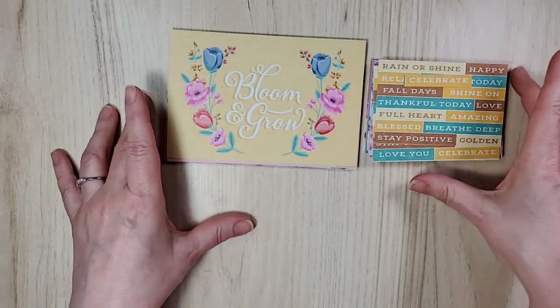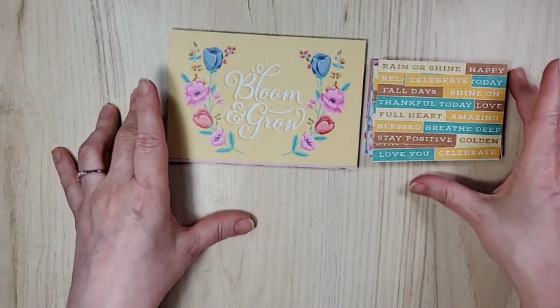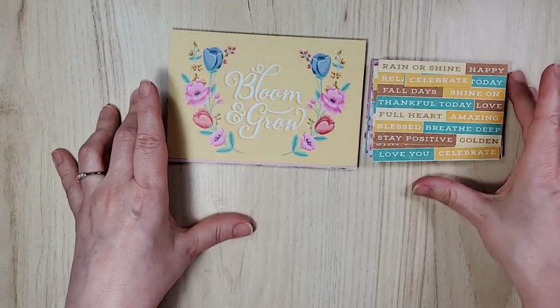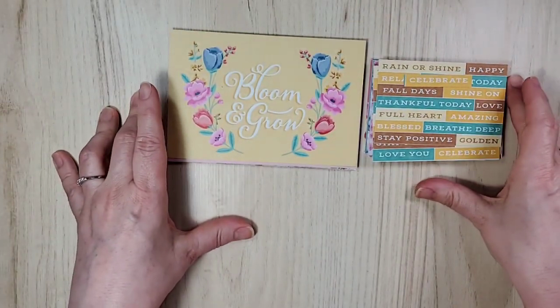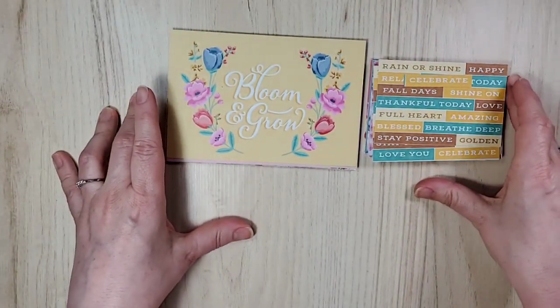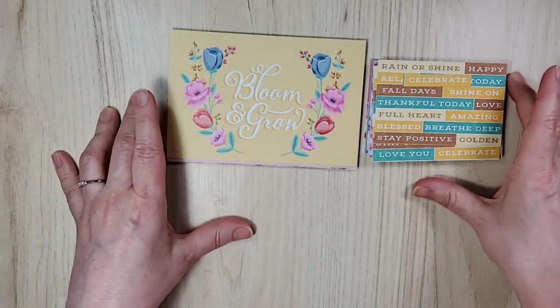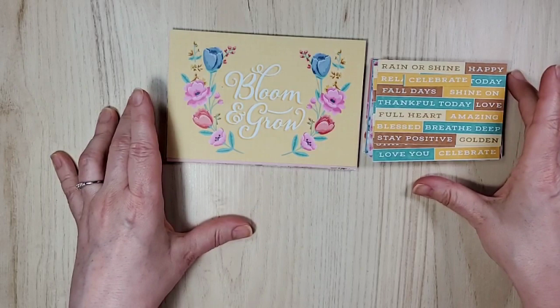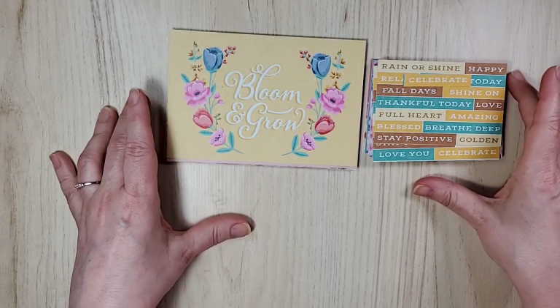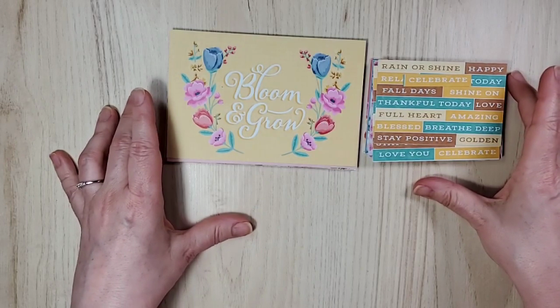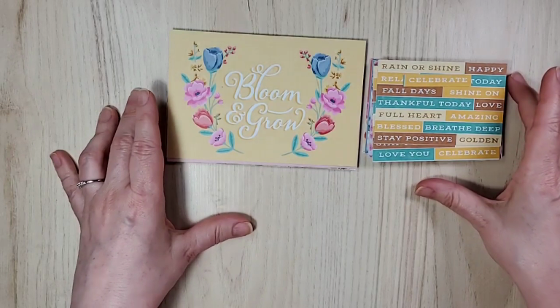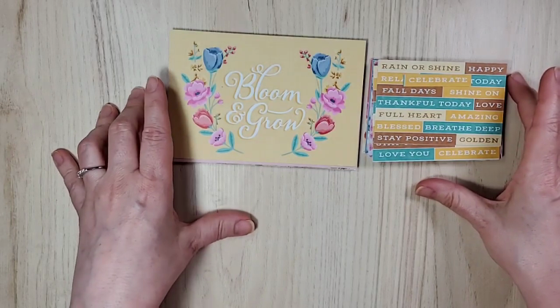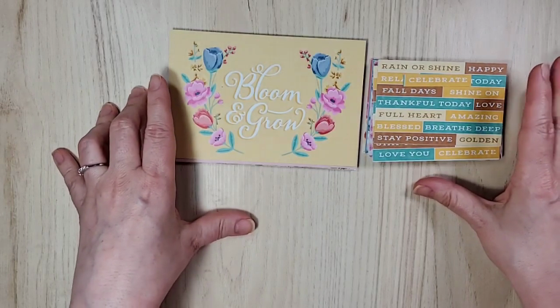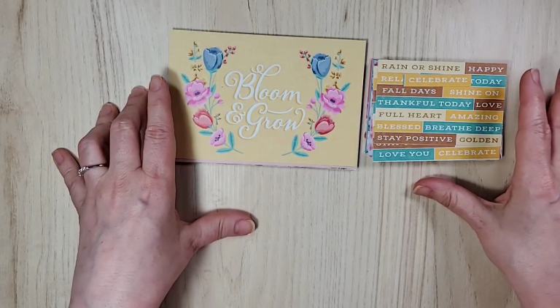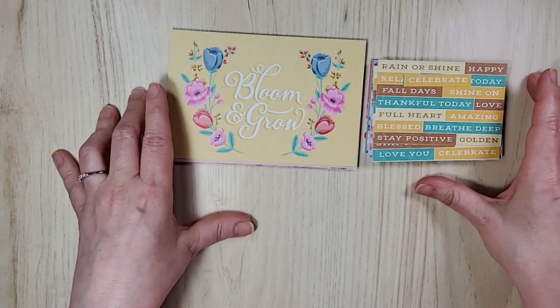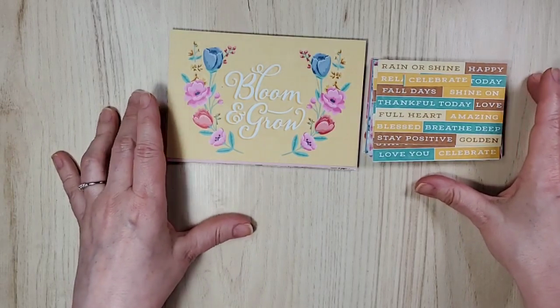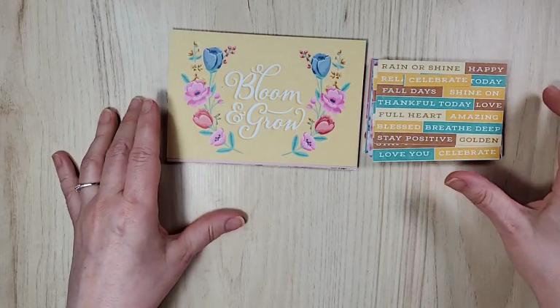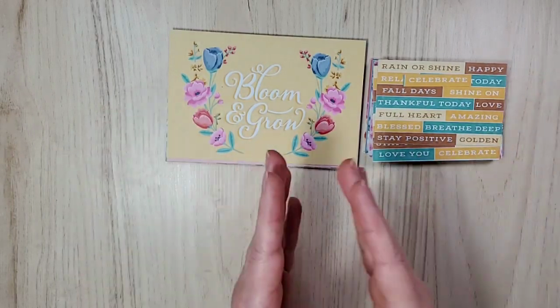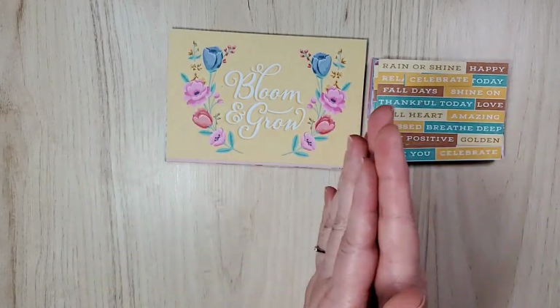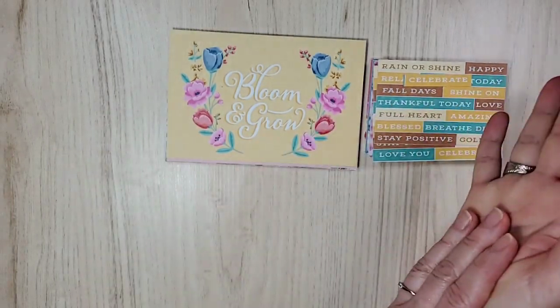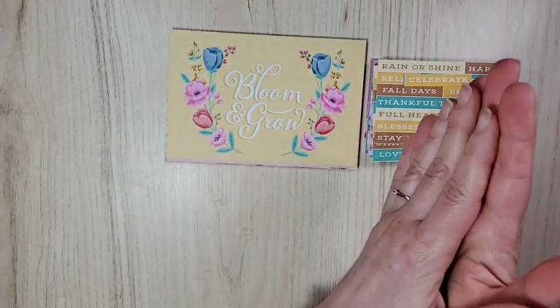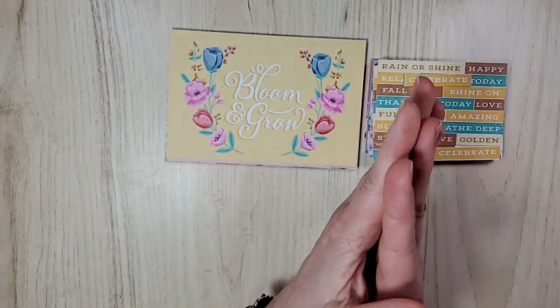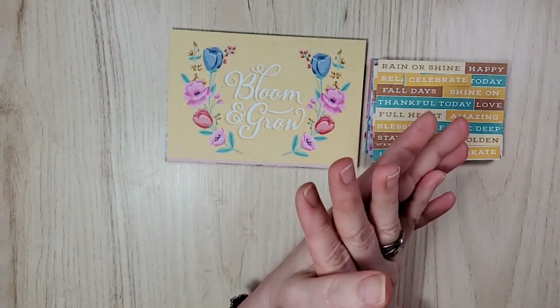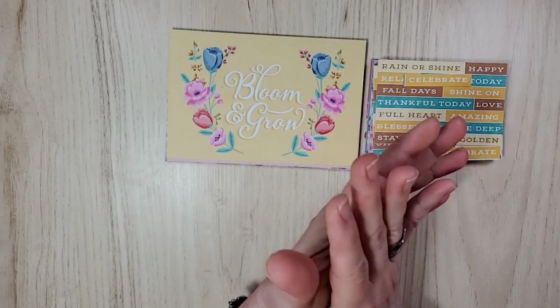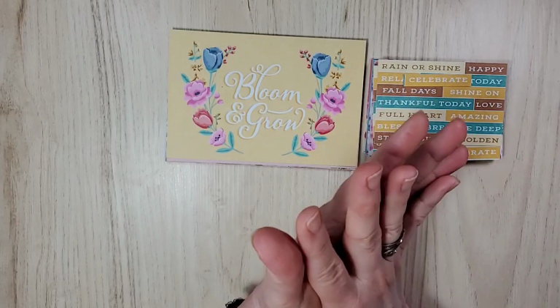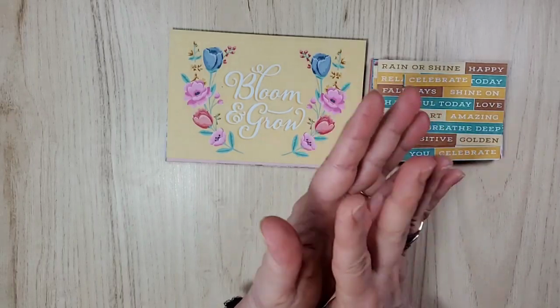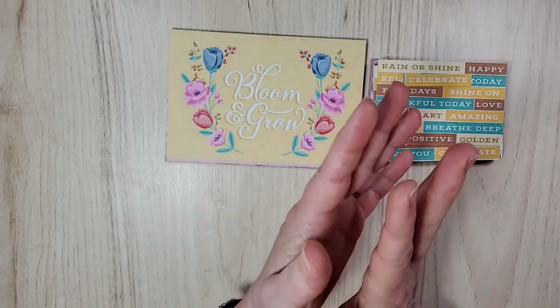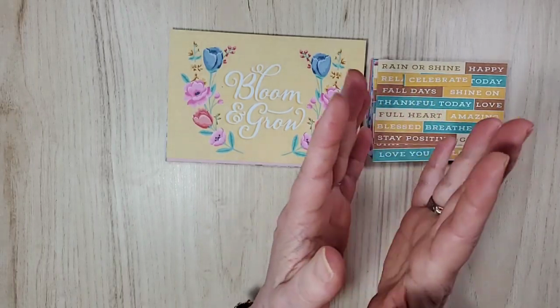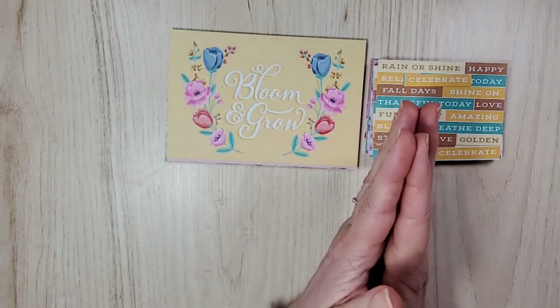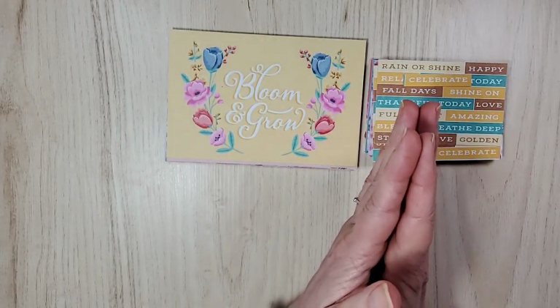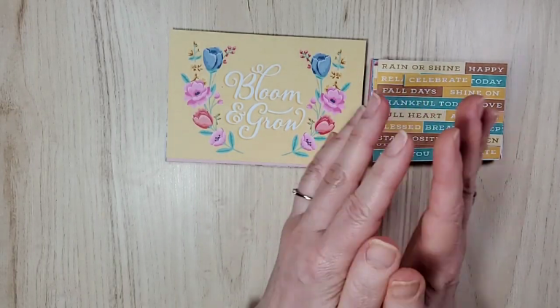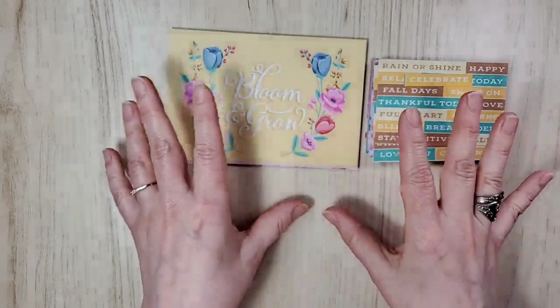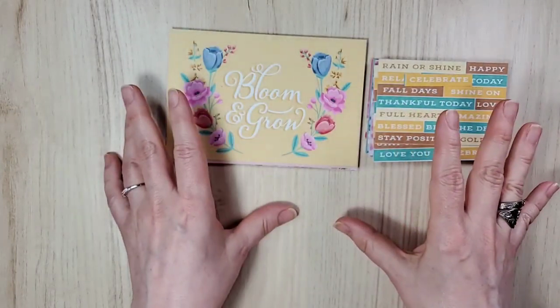Today, we're making cards — five of them — with the Flowers for Every Season Memories and More Card Pack. So I'm going to show you the cards.